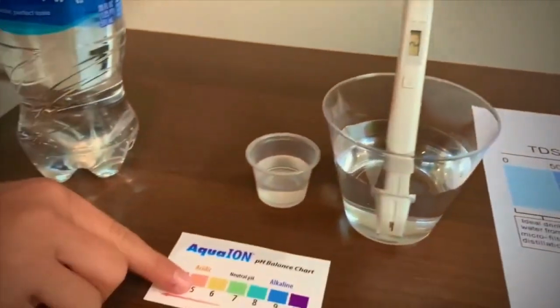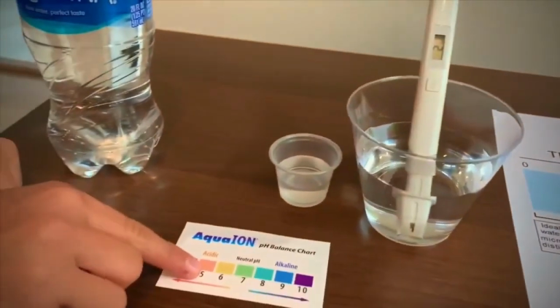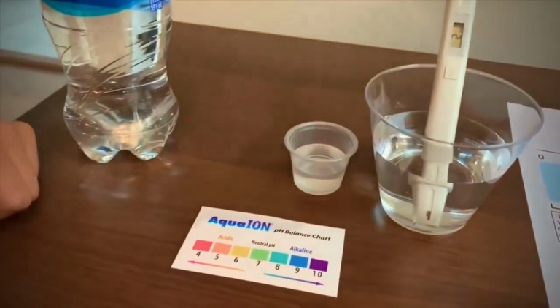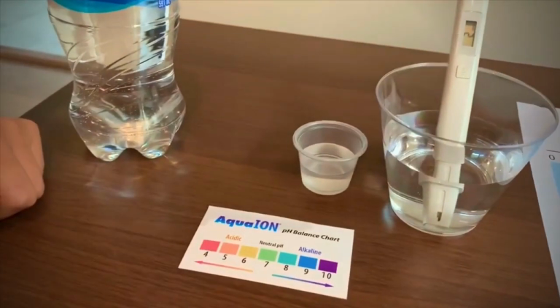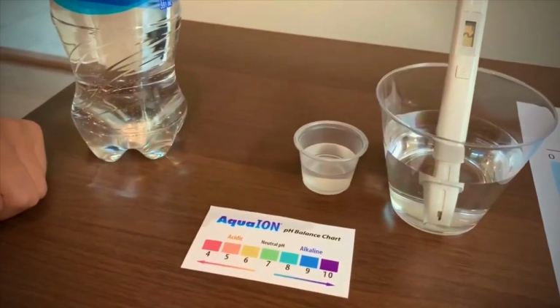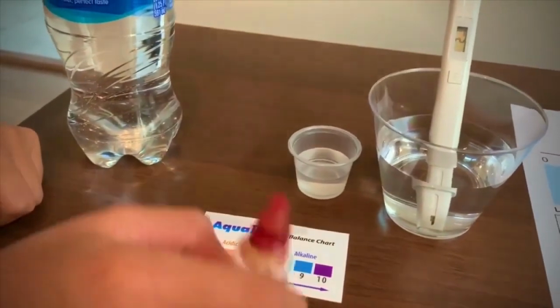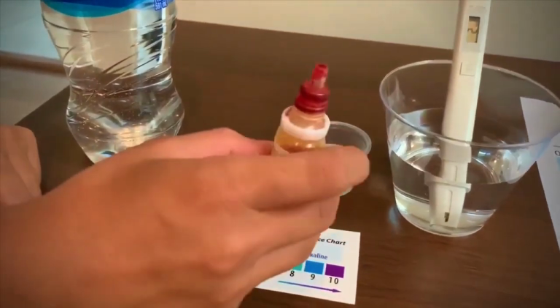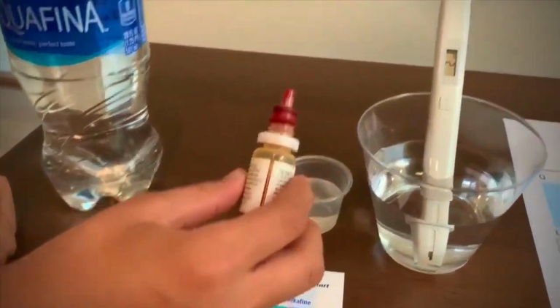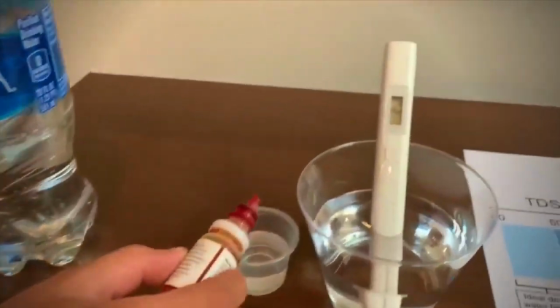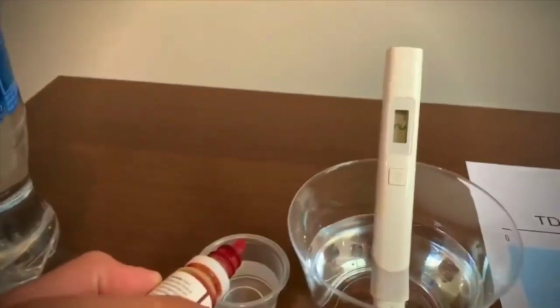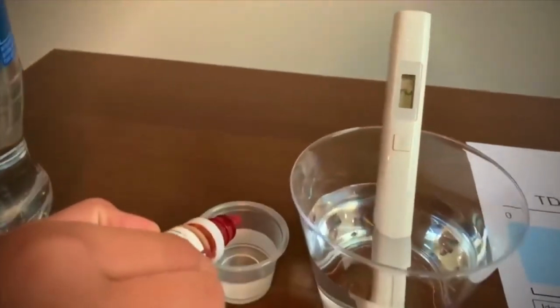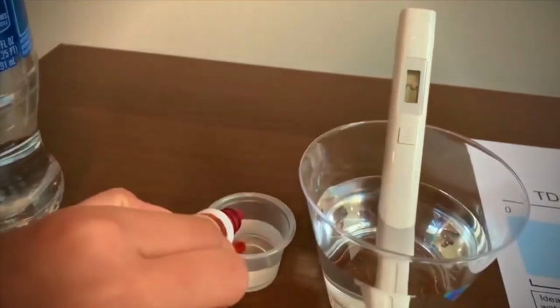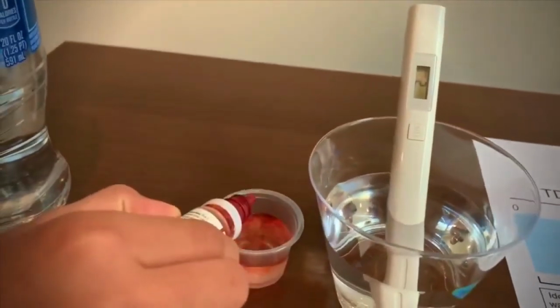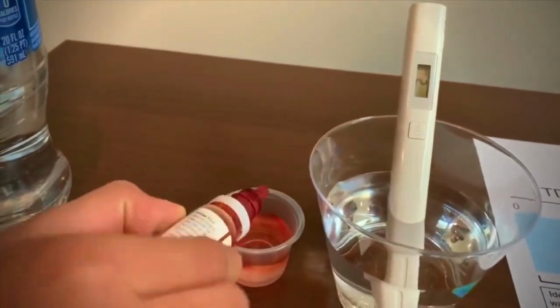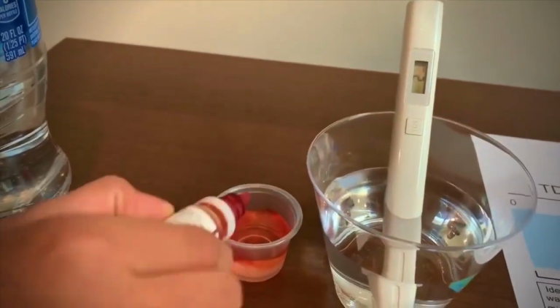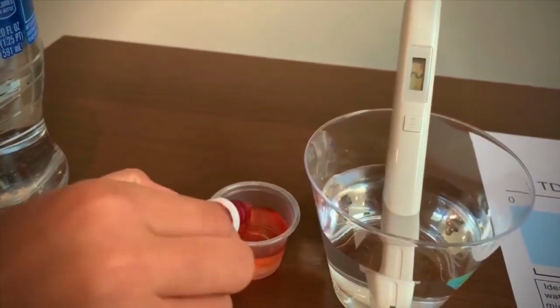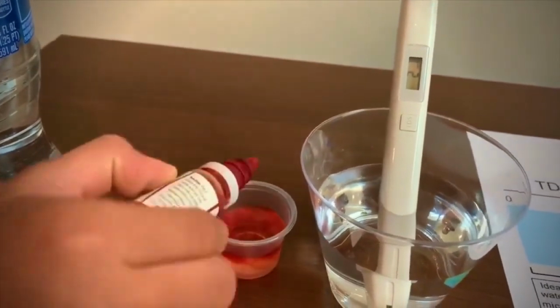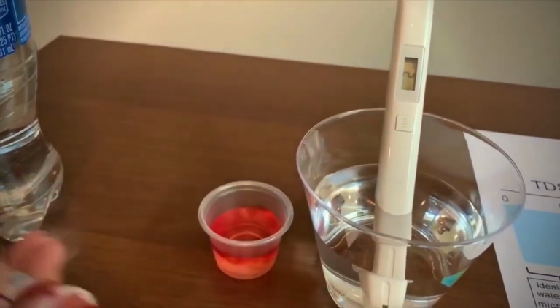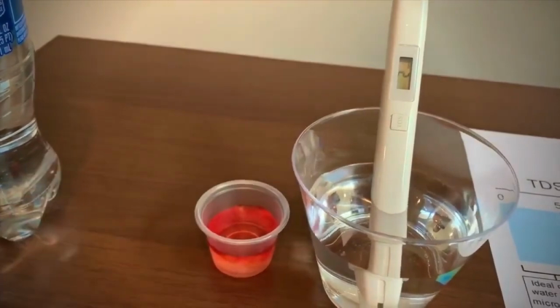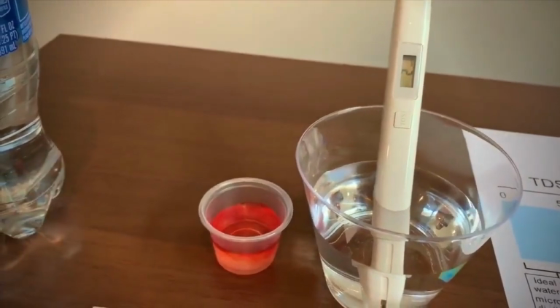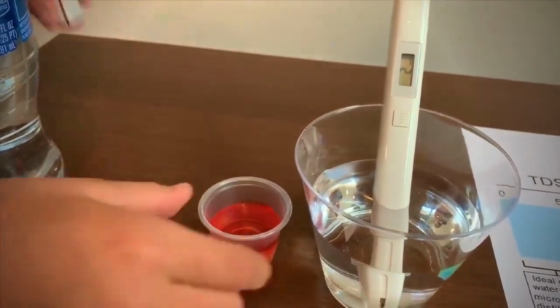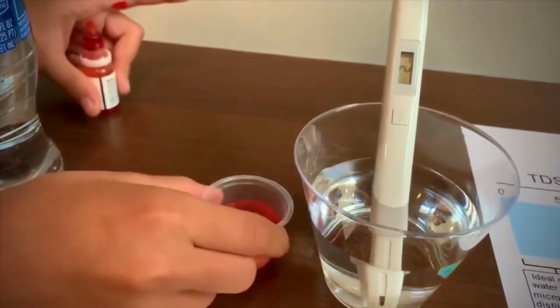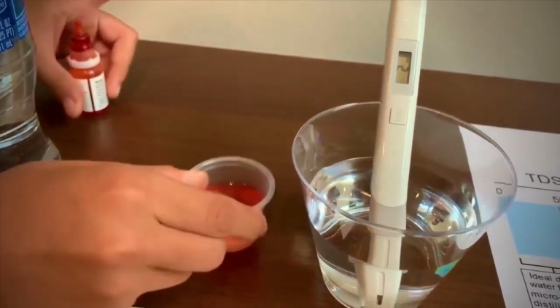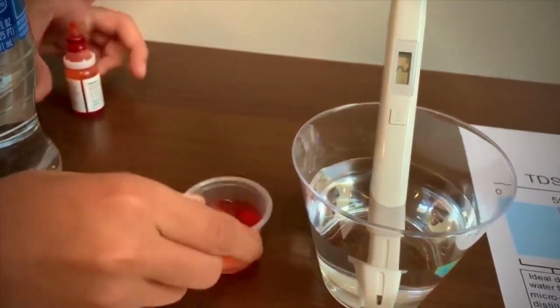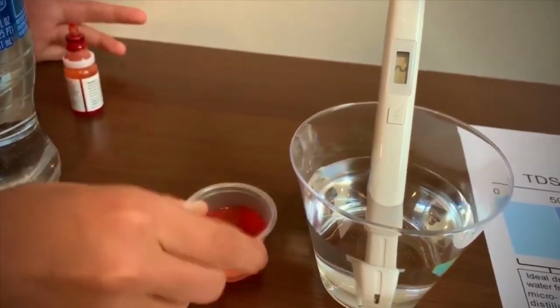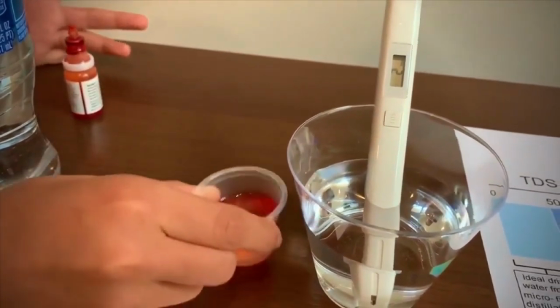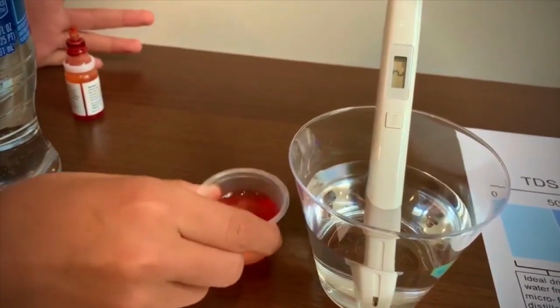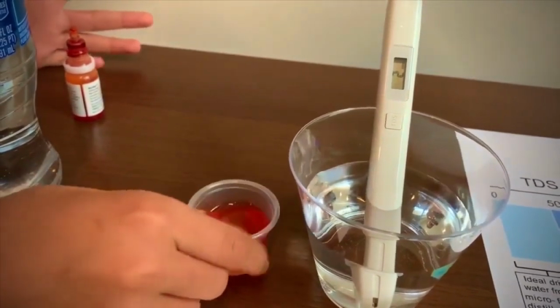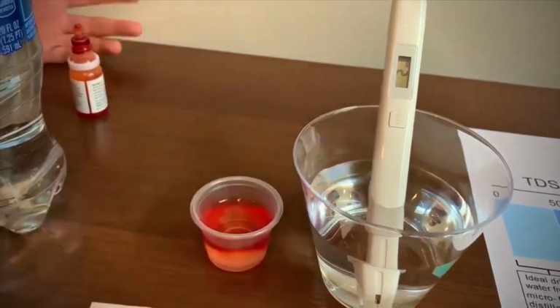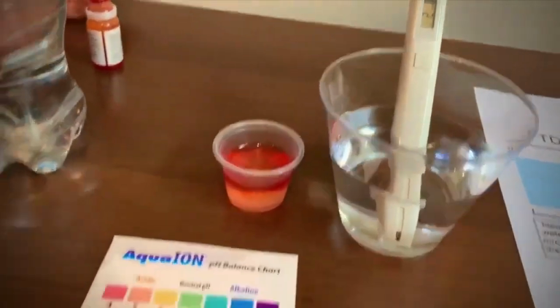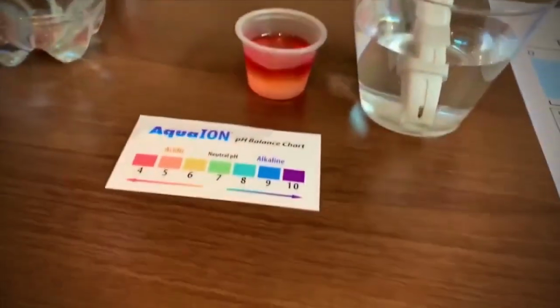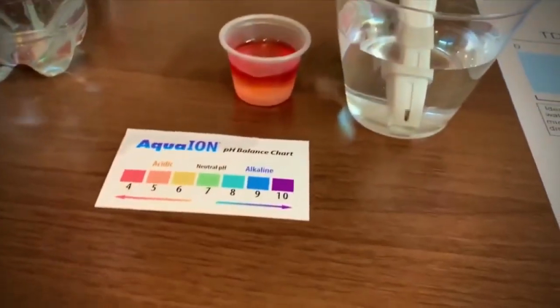Now let's test the pH level. Two drops only. I give this a 4.